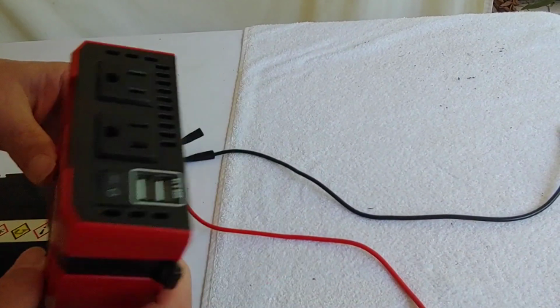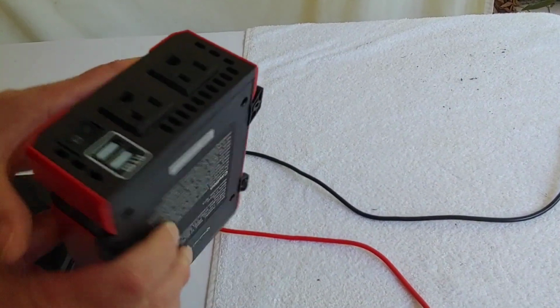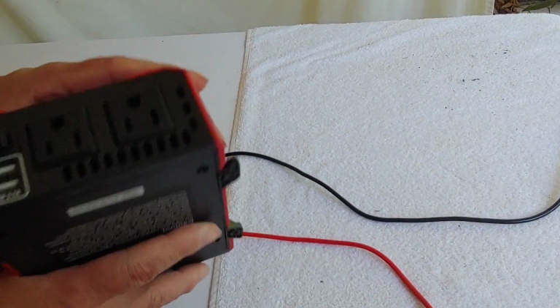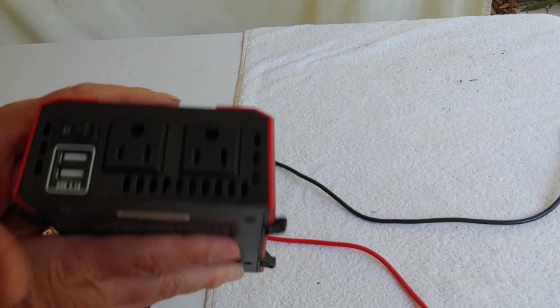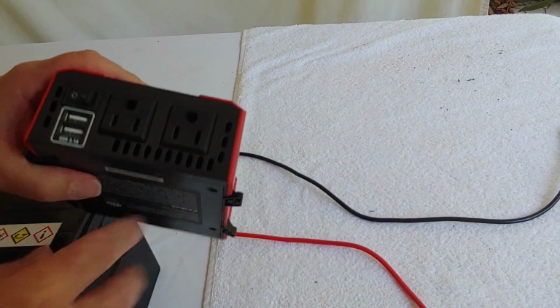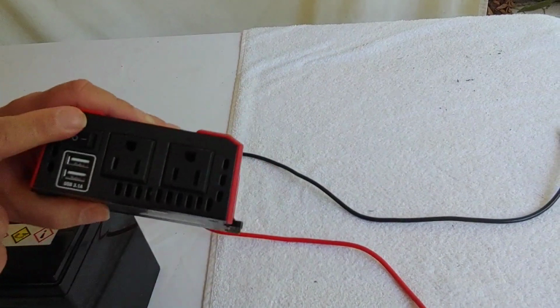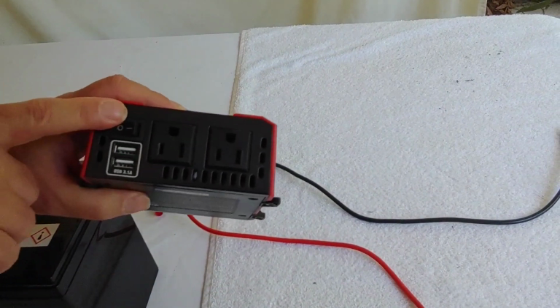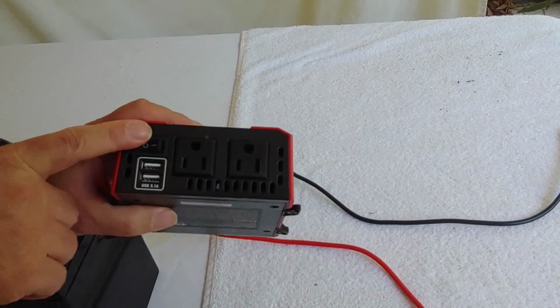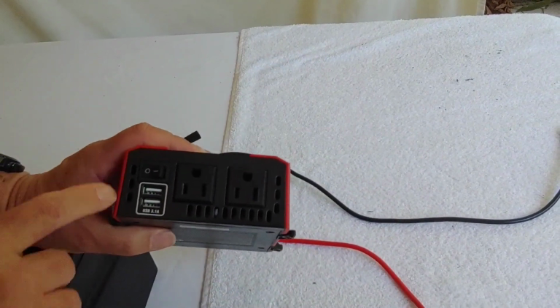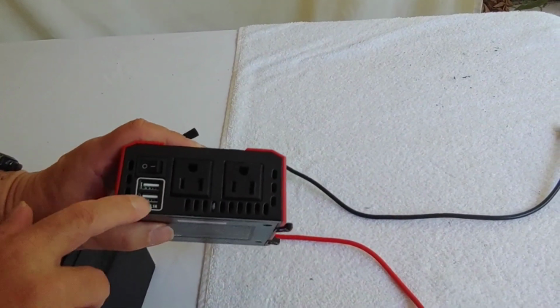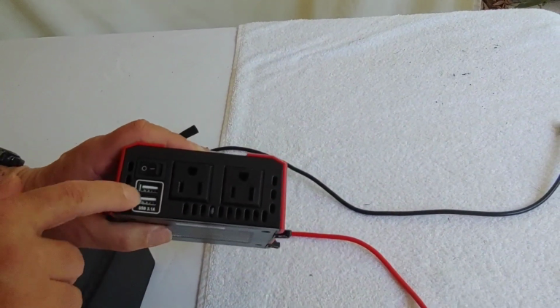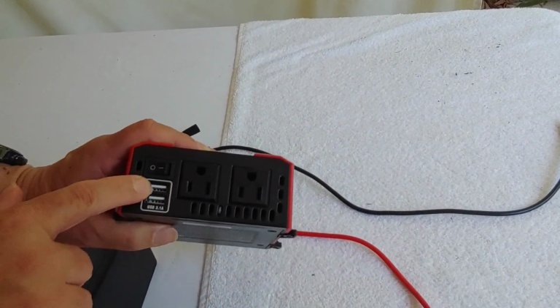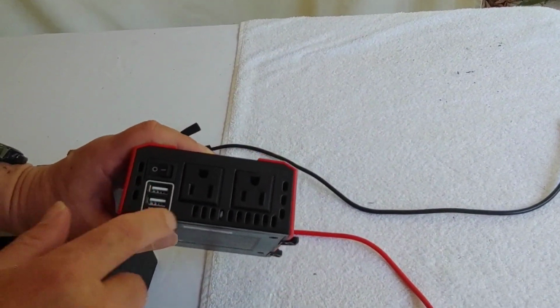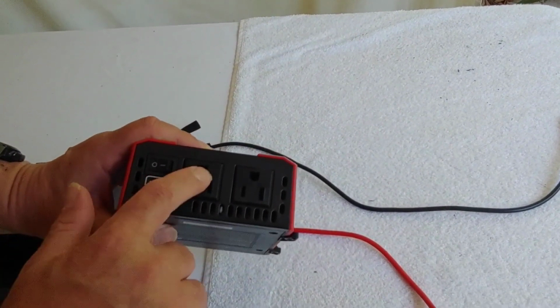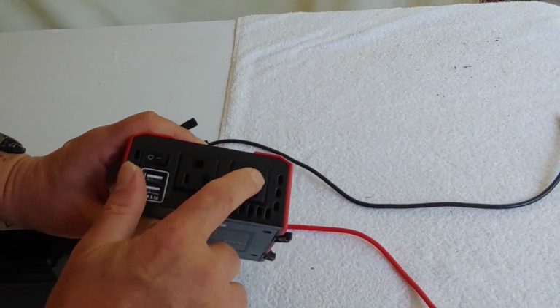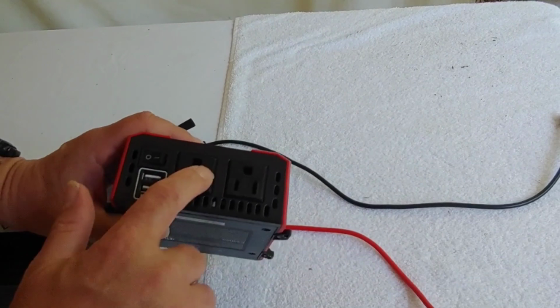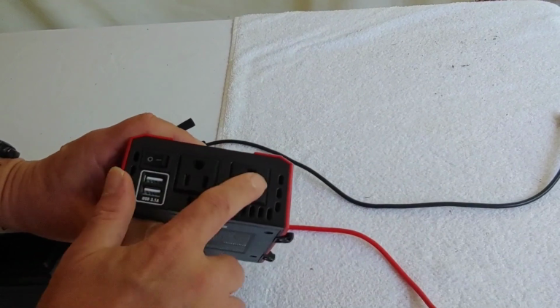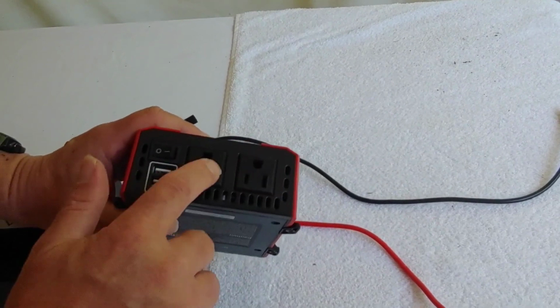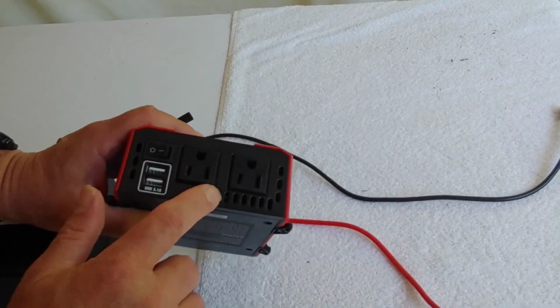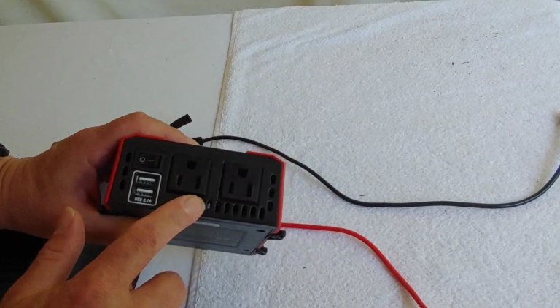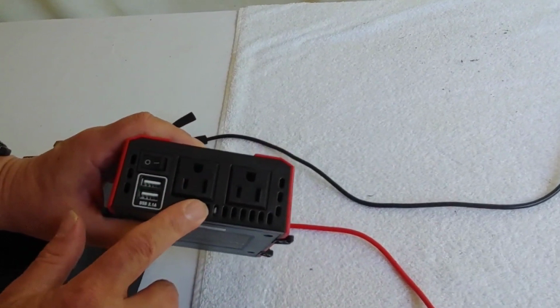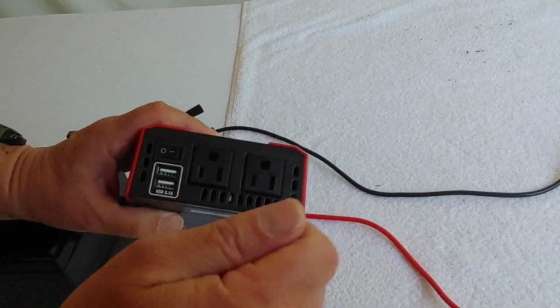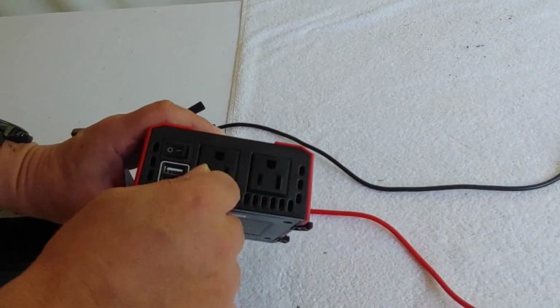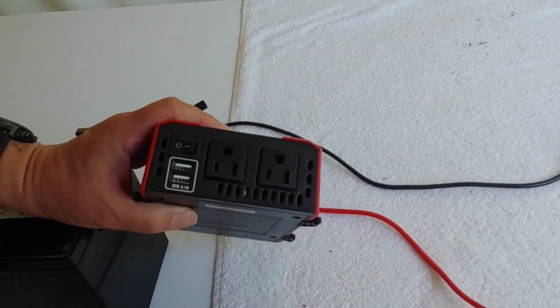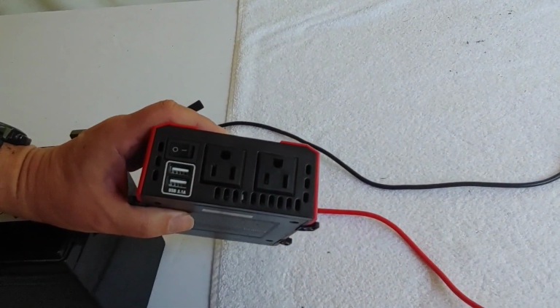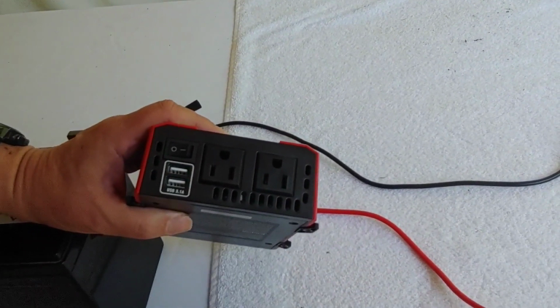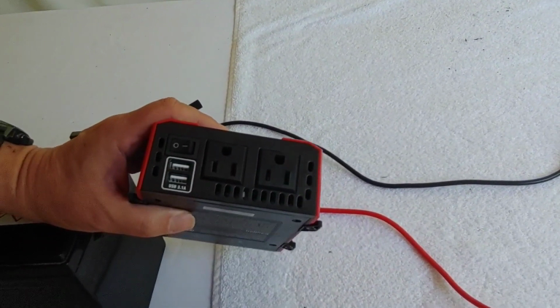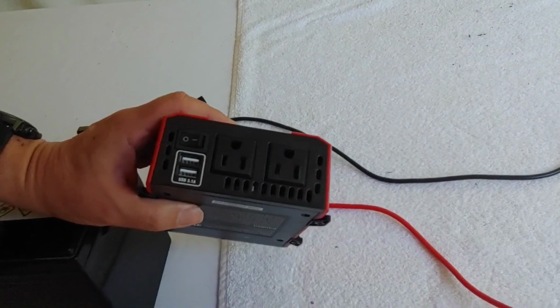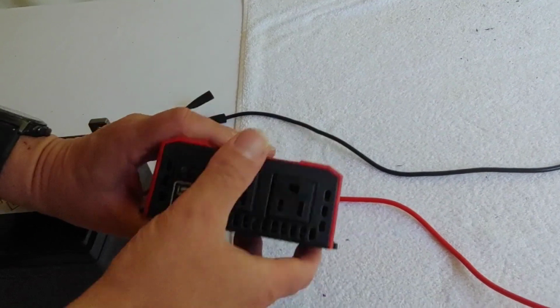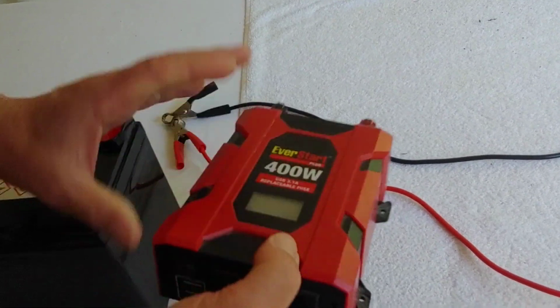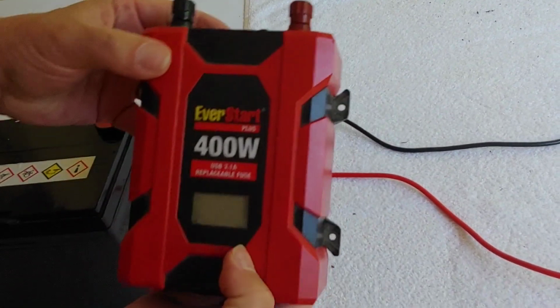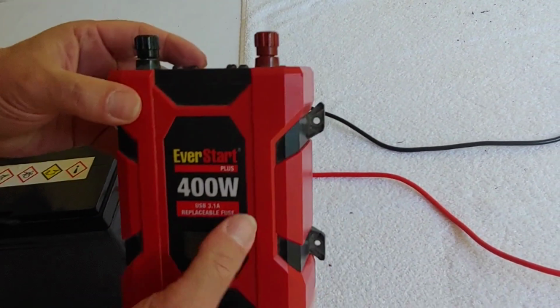Most of them have an off and on switch, USB ports, and of course an electrical connection where you can just plug your devices in. It's actually very simple to use.